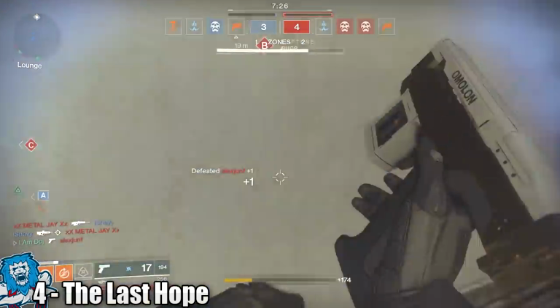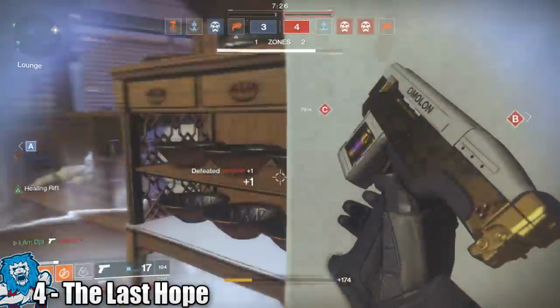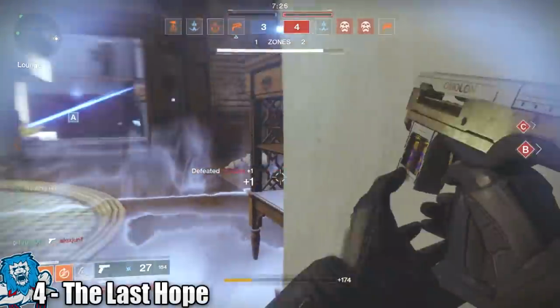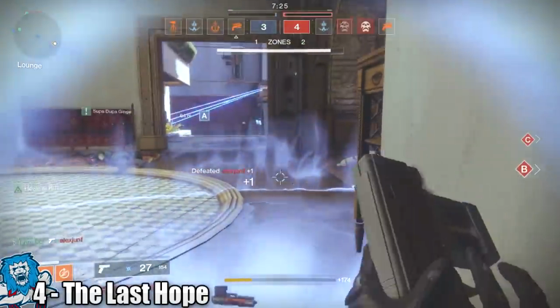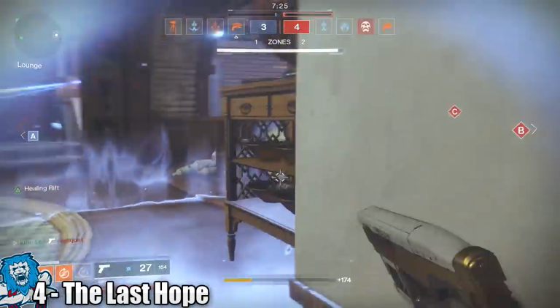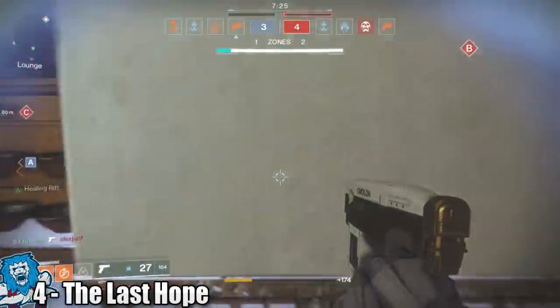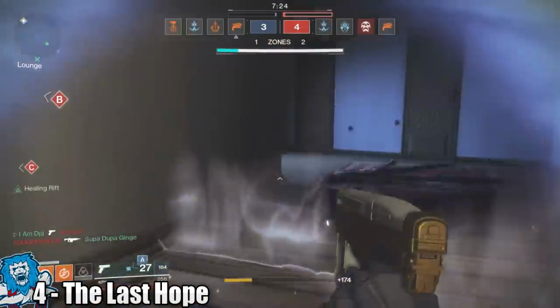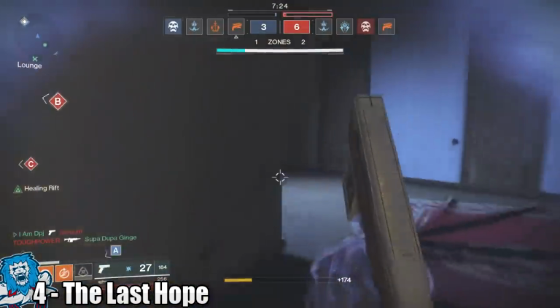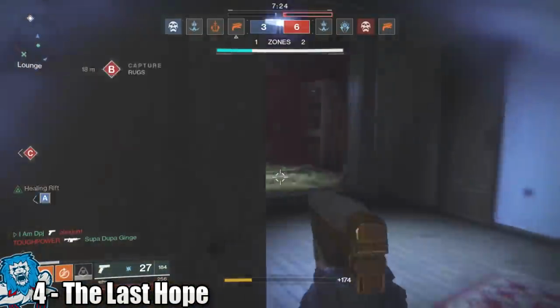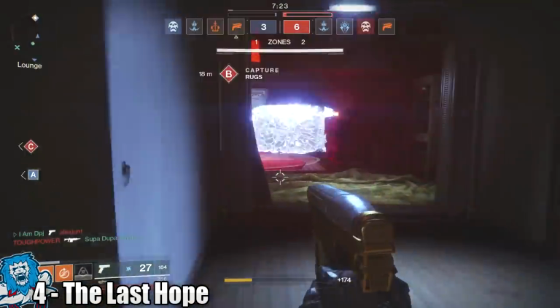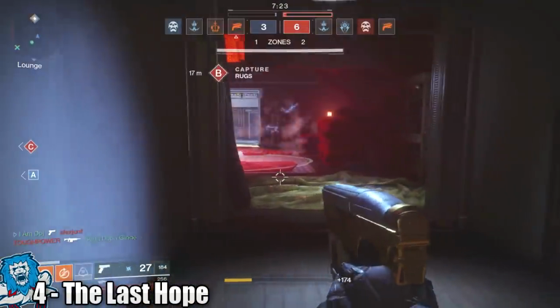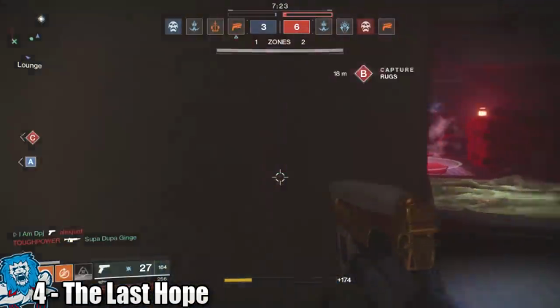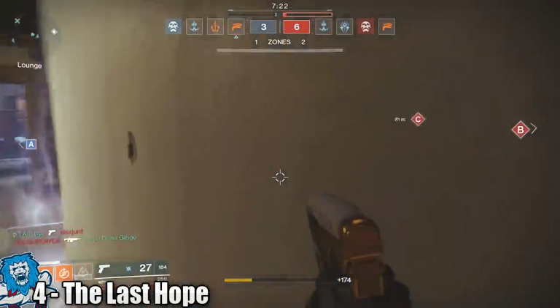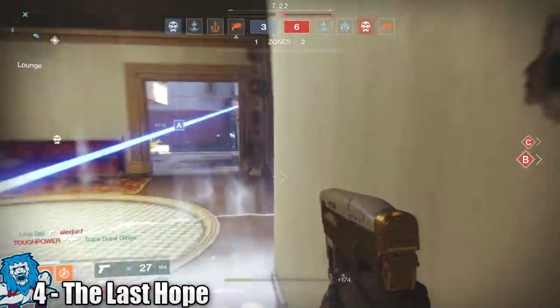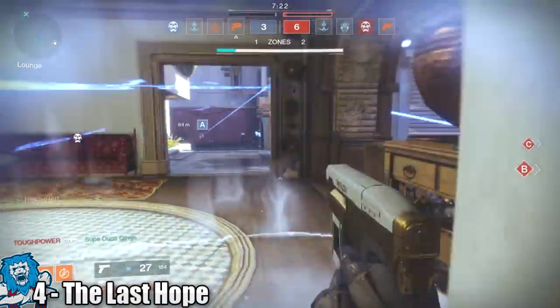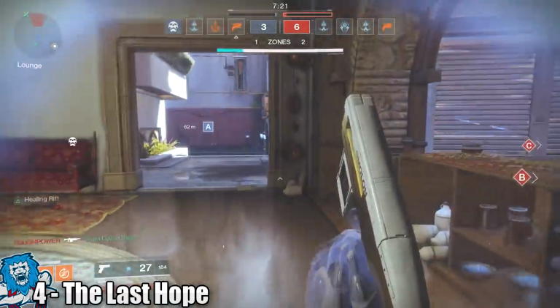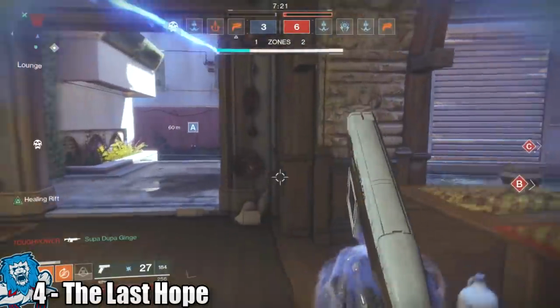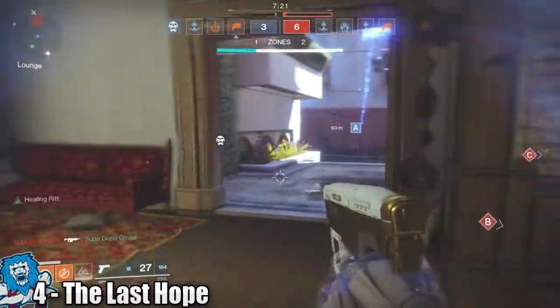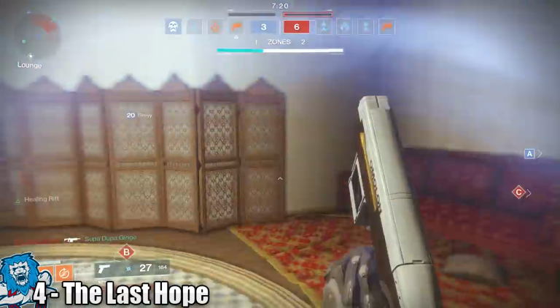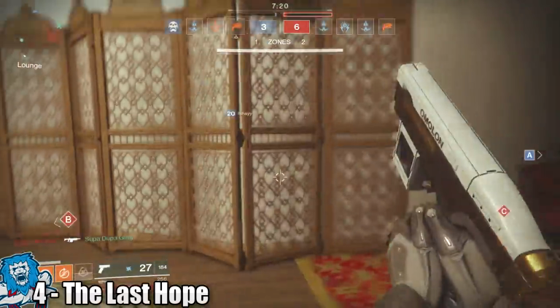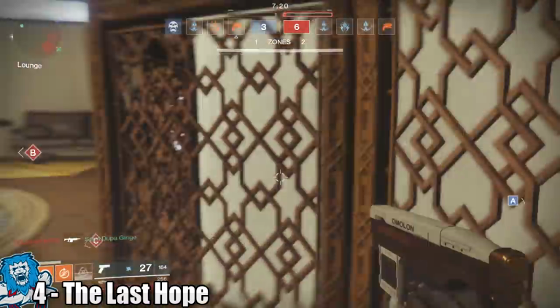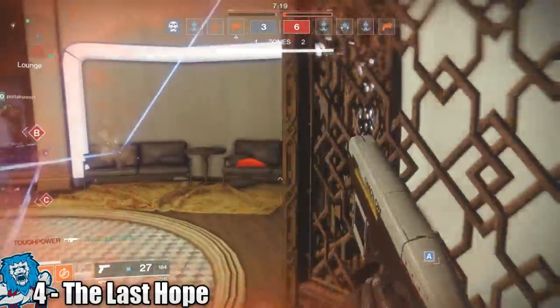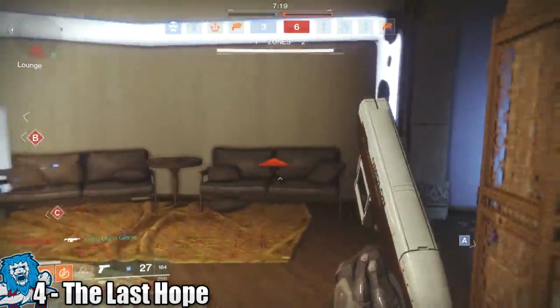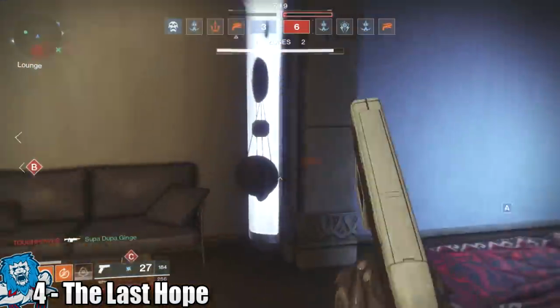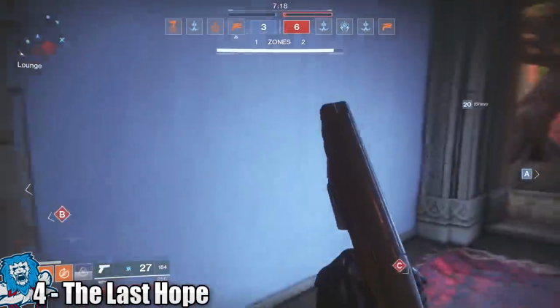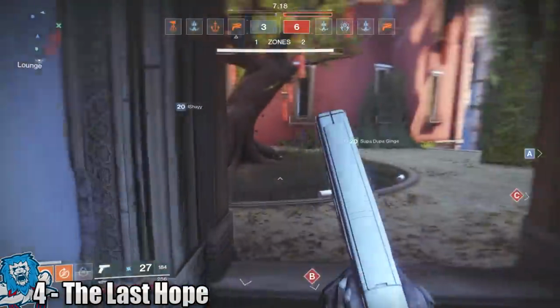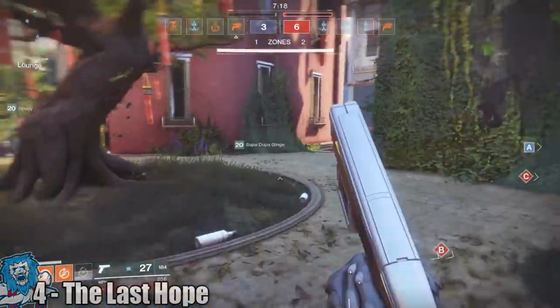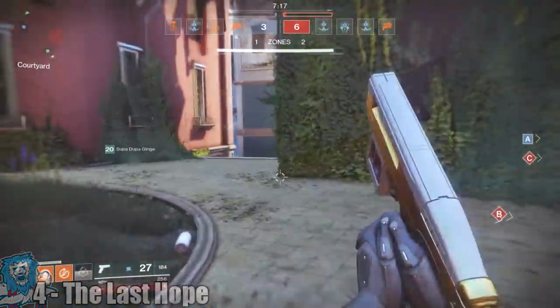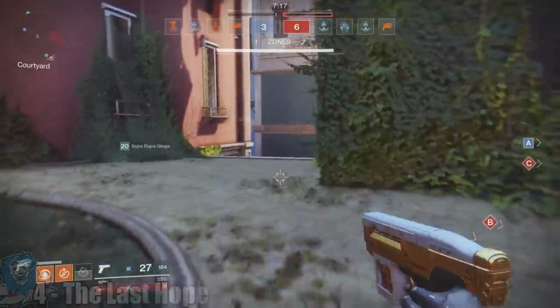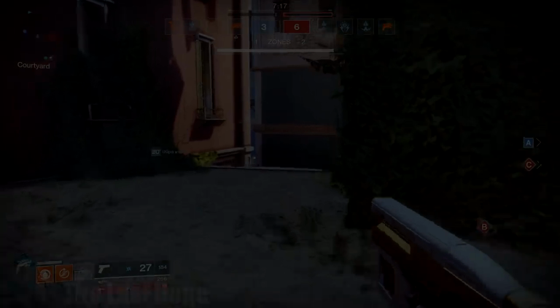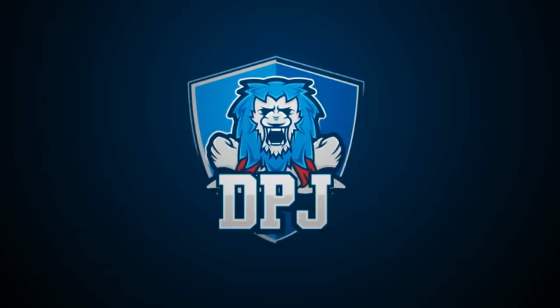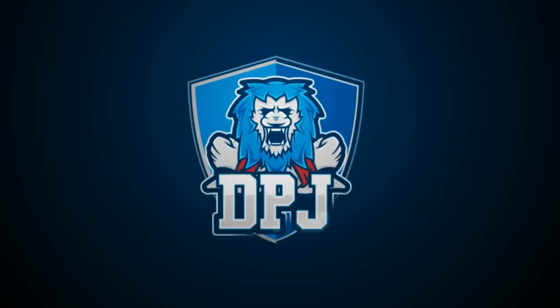The Last Hope is obtained from engrams. I've had 2 — one drop from Failsafe and the other from levelling up my clan and getting an engram from Hawthorne. But yeah guys, this is a serious contender, try it out if you have it.